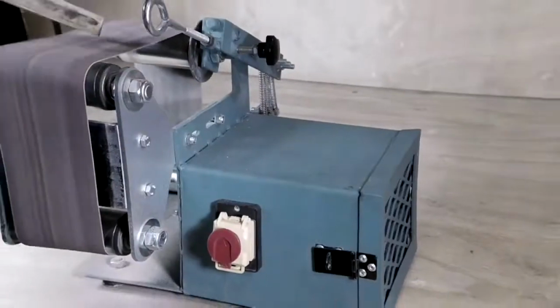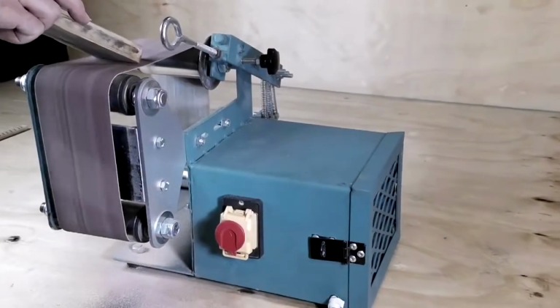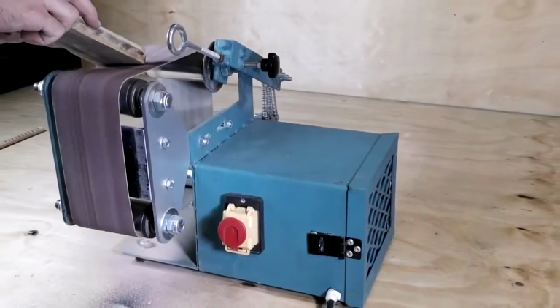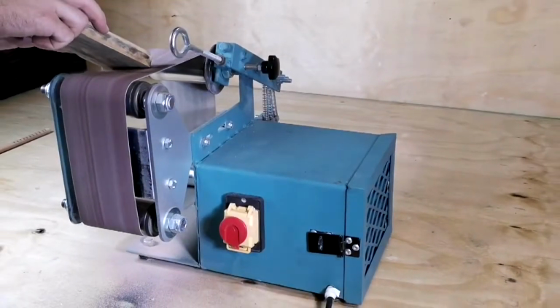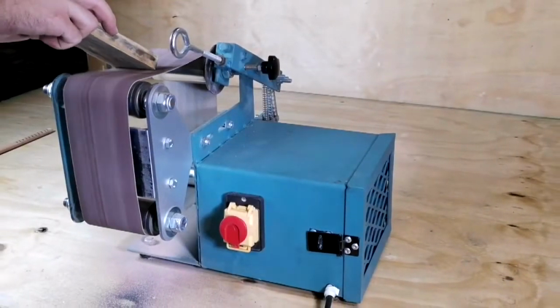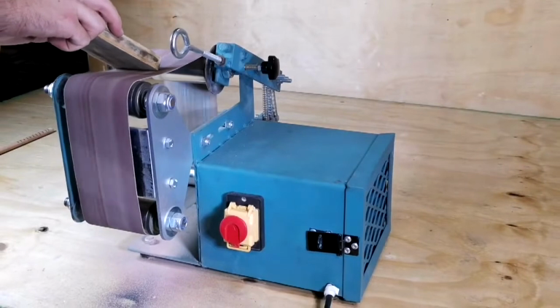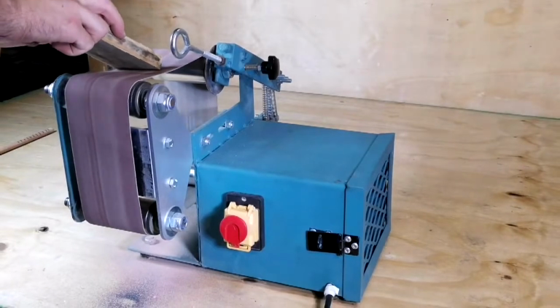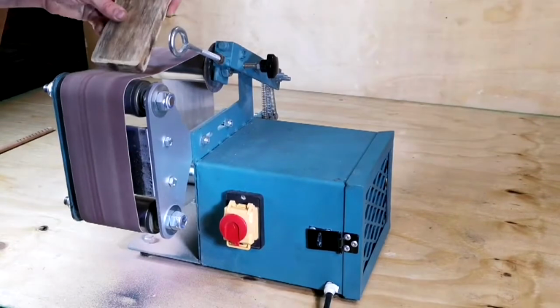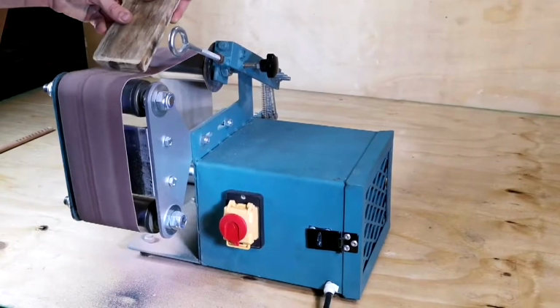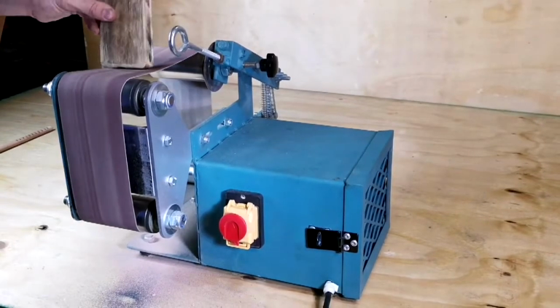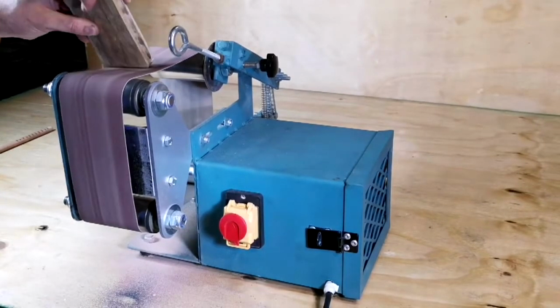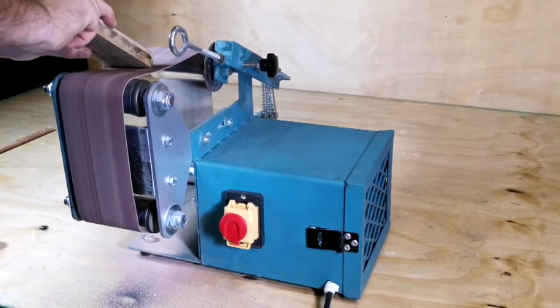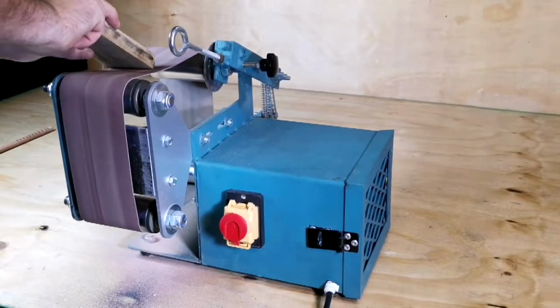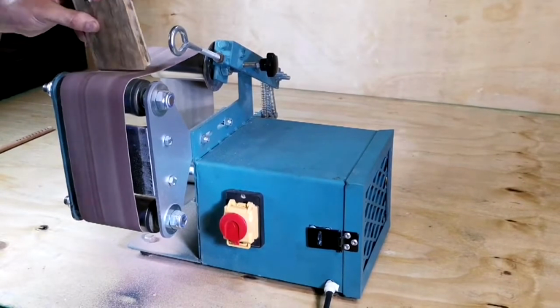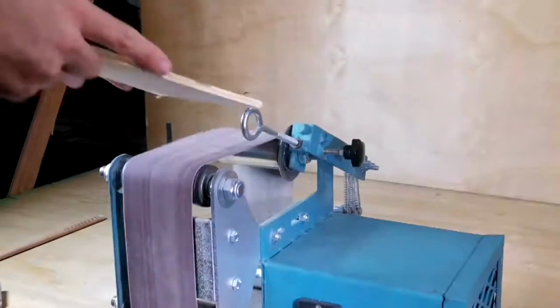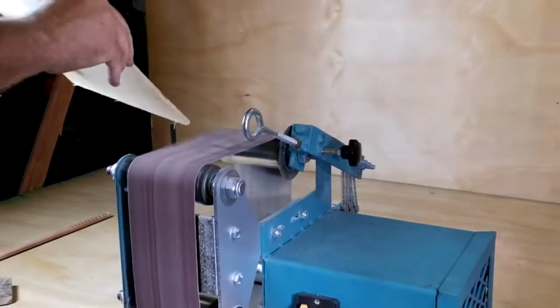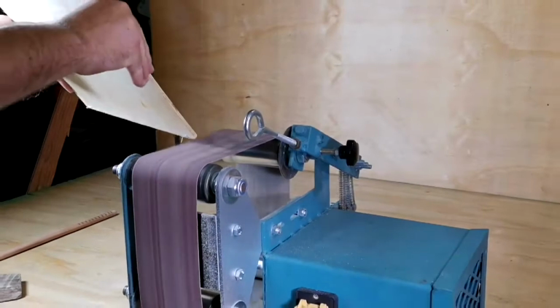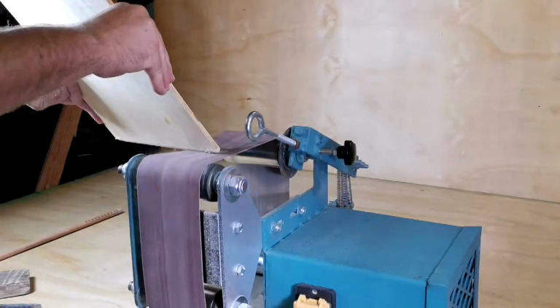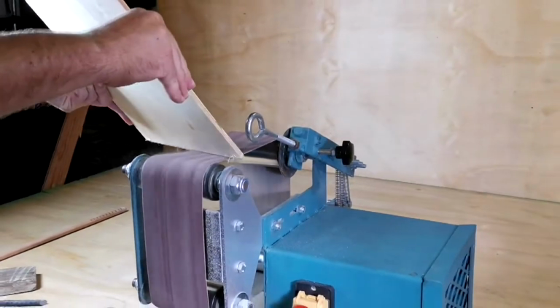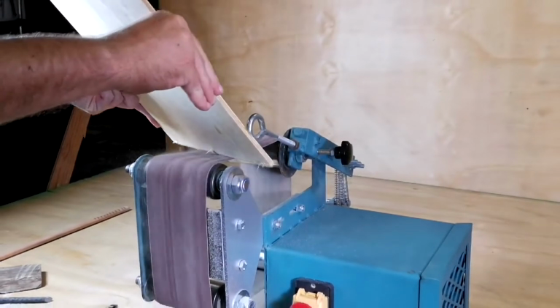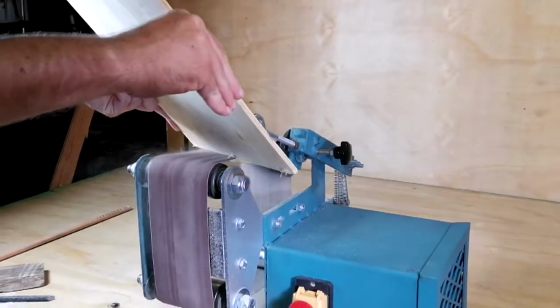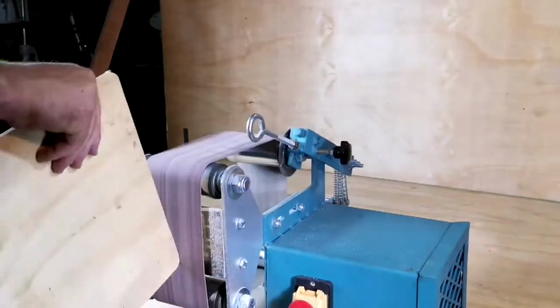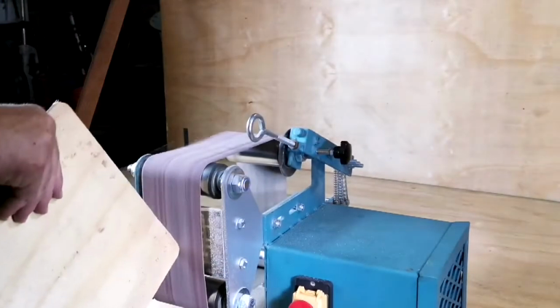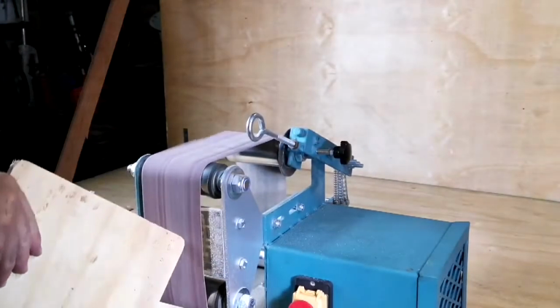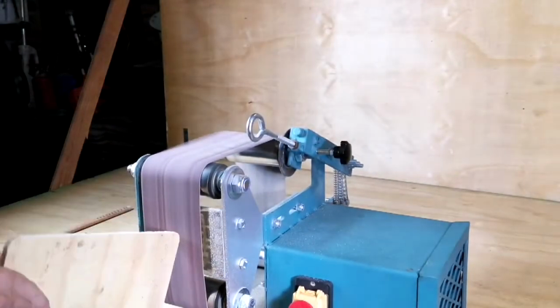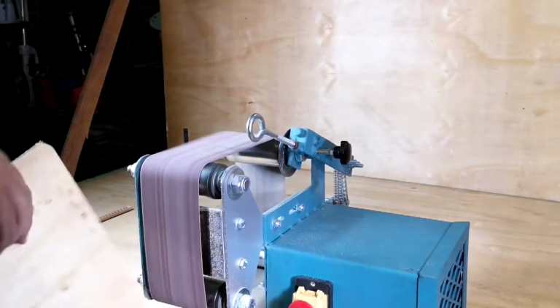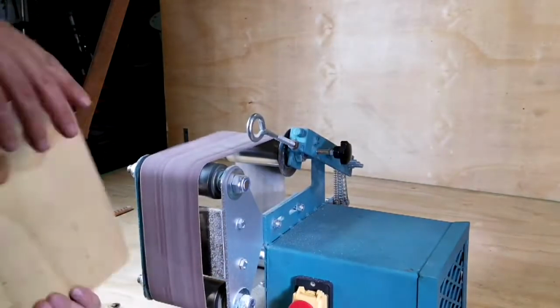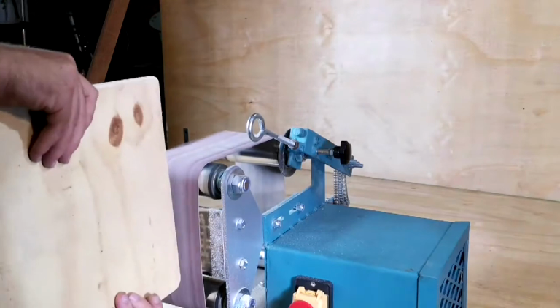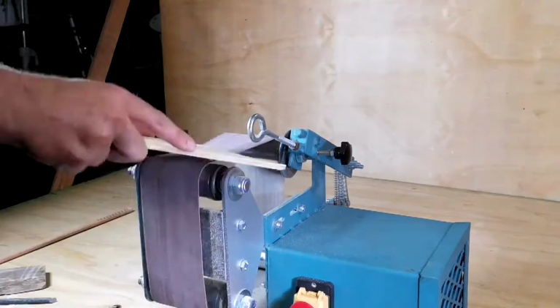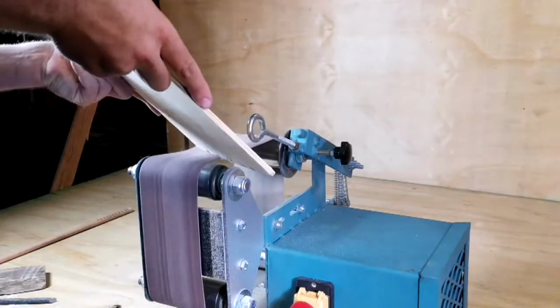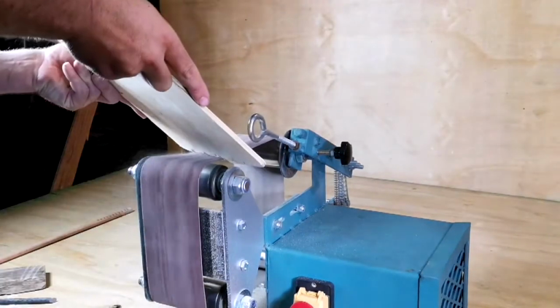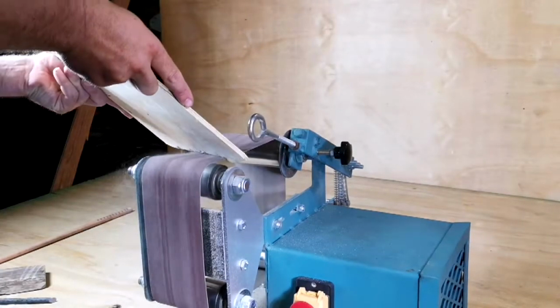The top section of the belt can be used for slack belting, which is mostly used to create a rounded edge, while the front section of the belt is used to create a flat and square profile. As mentioned, the grinder can also be used in the shaping and sanding of metal components.